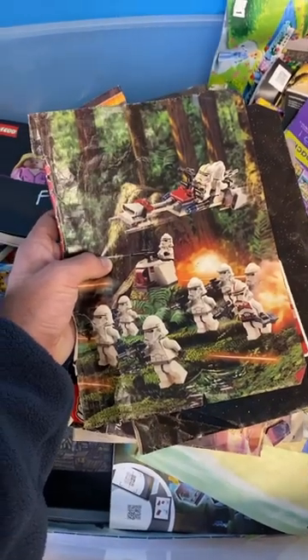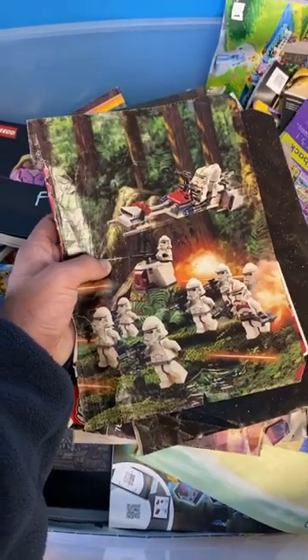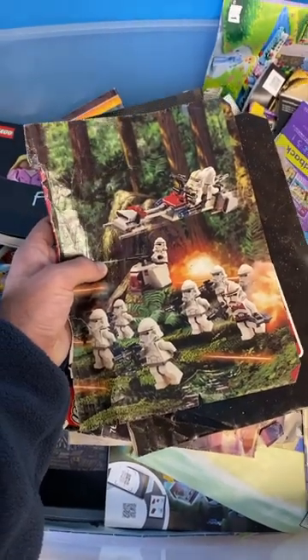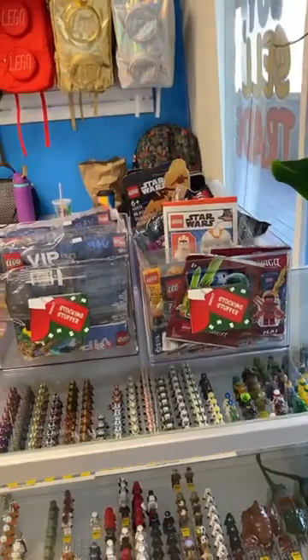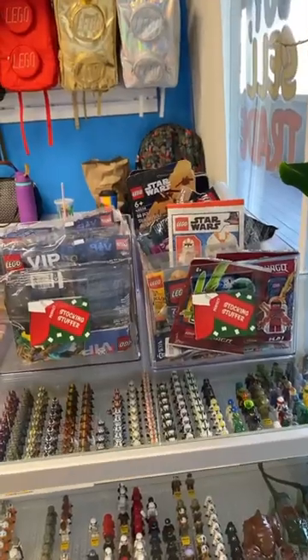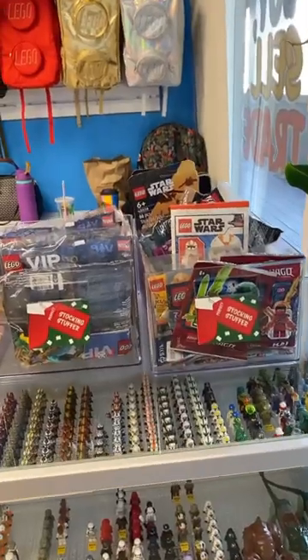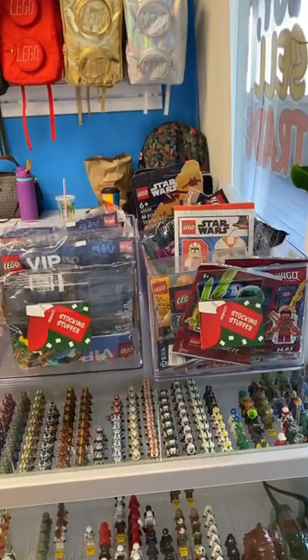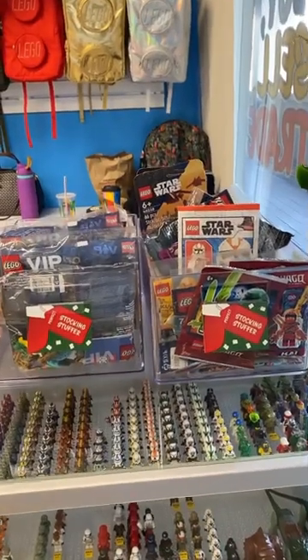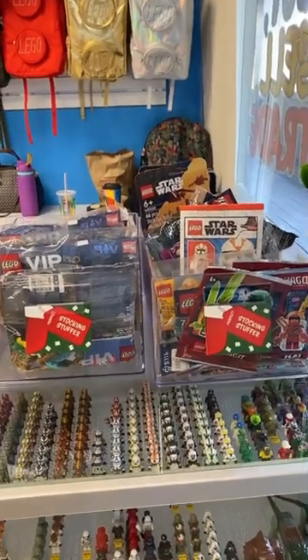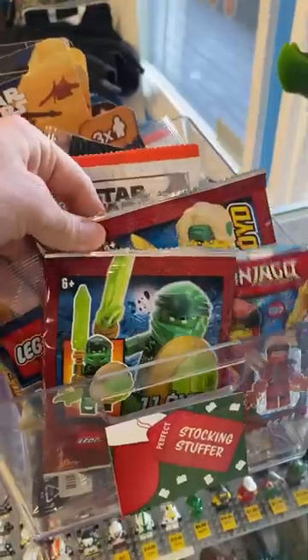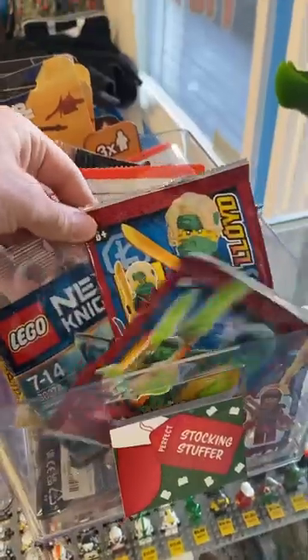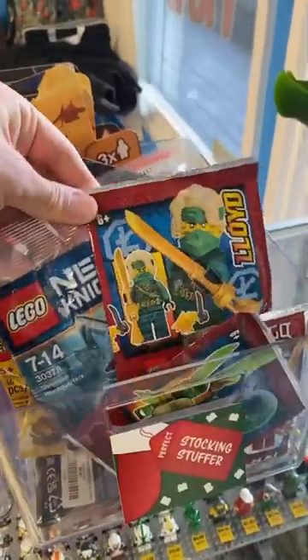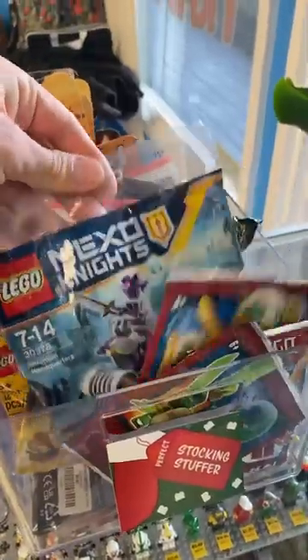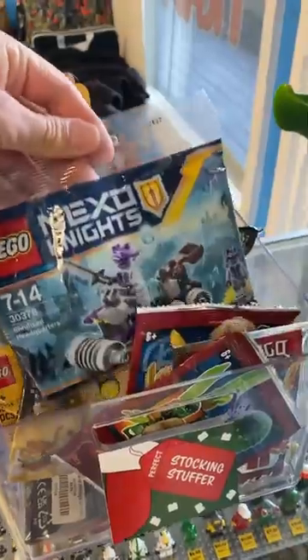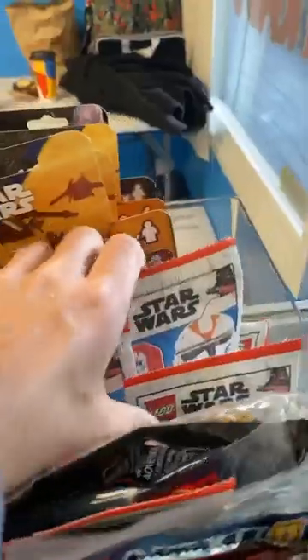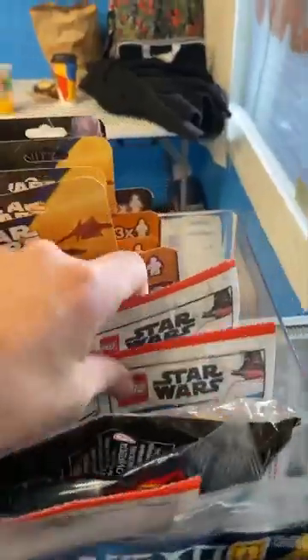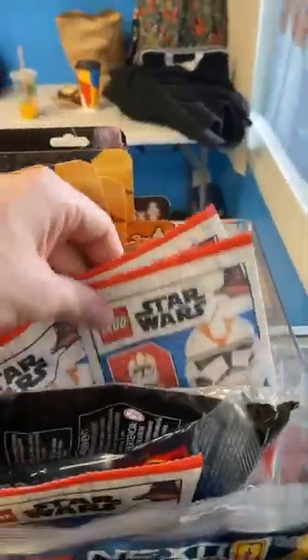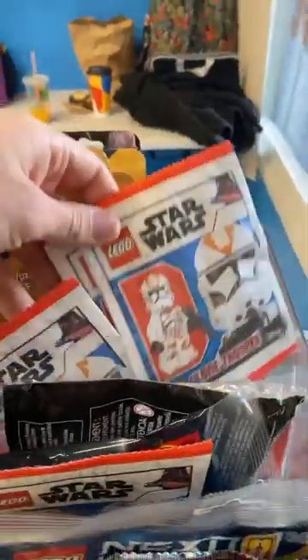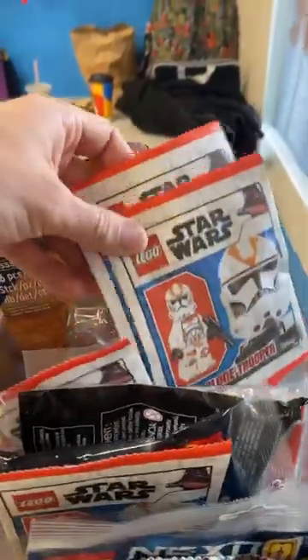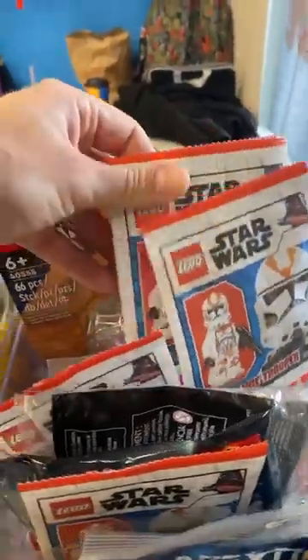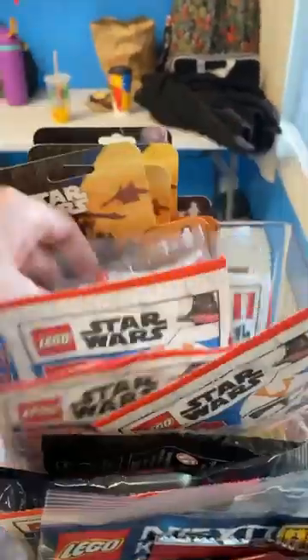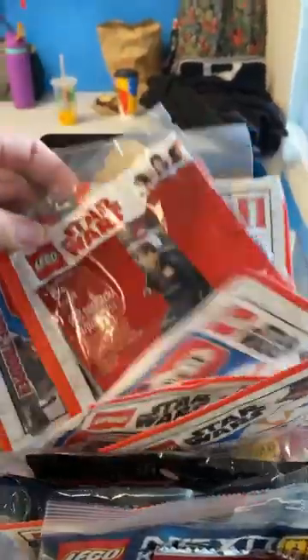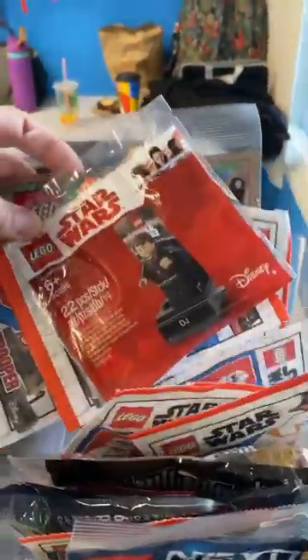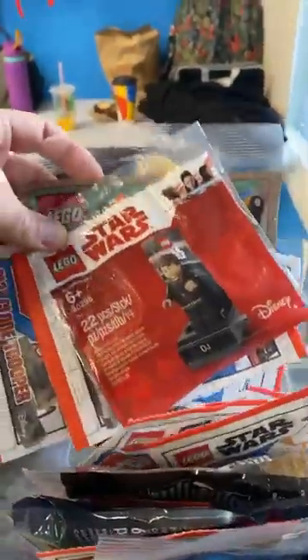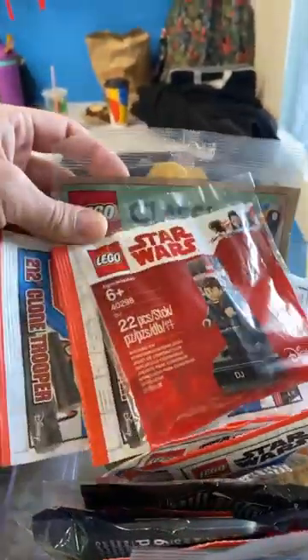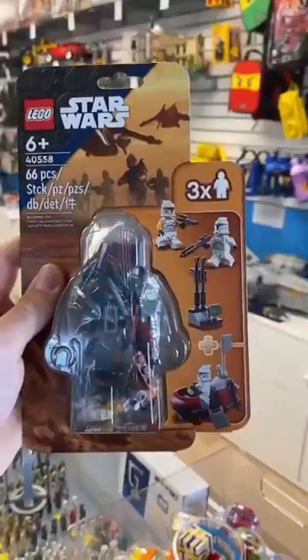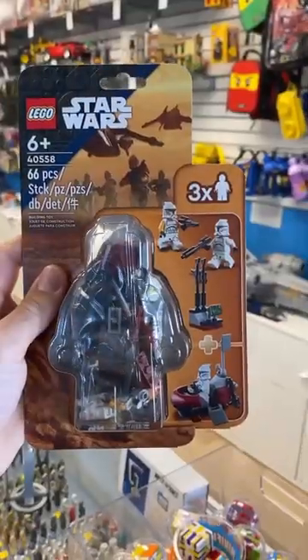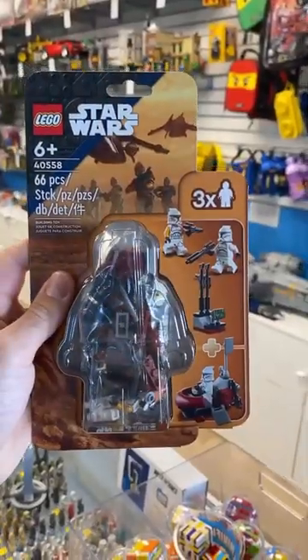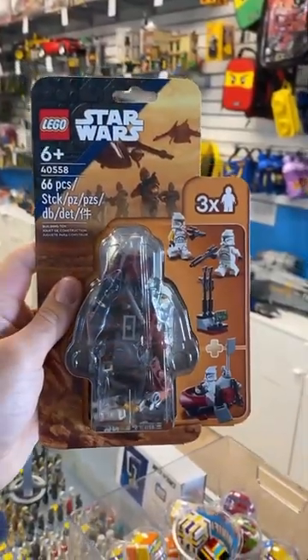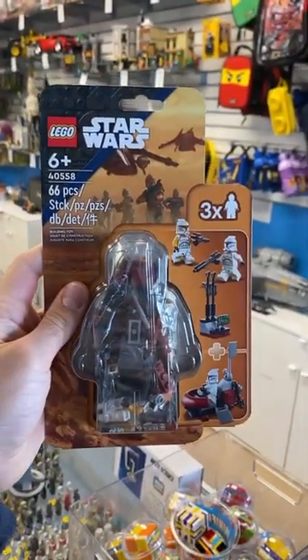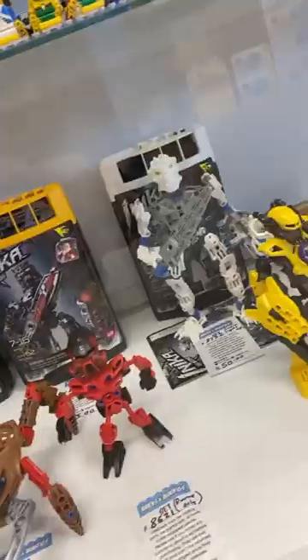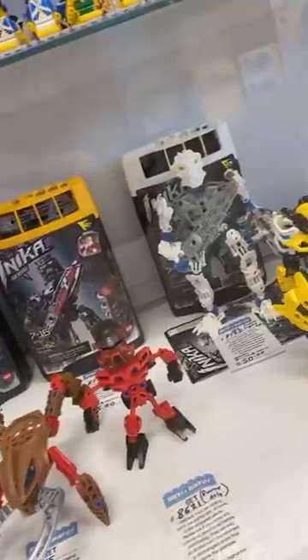In the corner of their store they had a great stocking stuffer section with all of these awesome poly bags for sale. They had a couple I've never seen before, but my favorite was this clone minifigure pack.